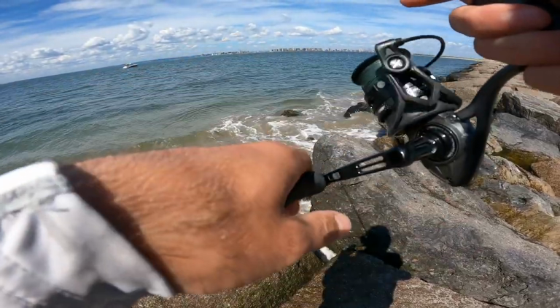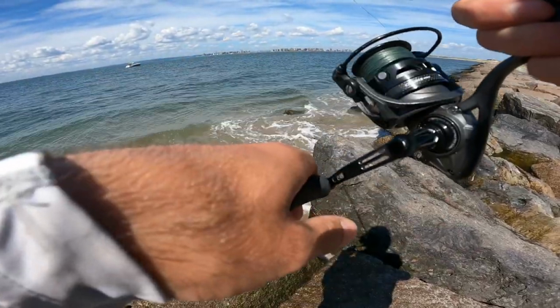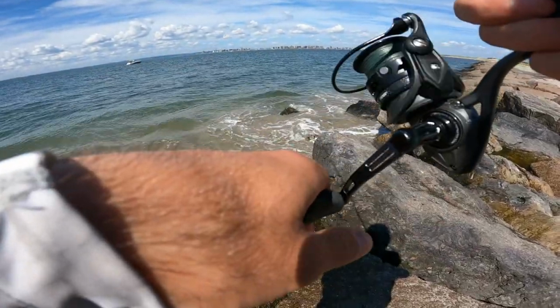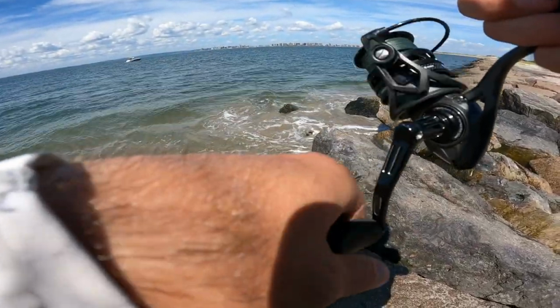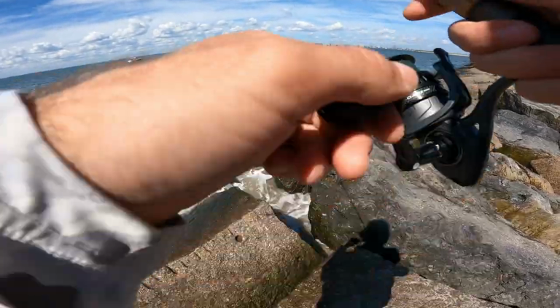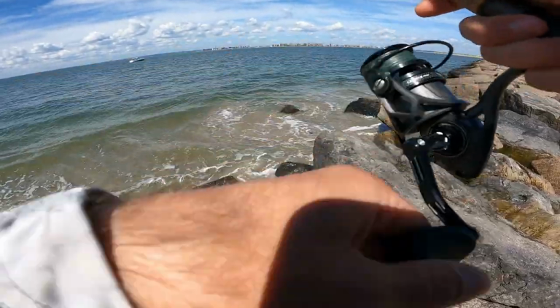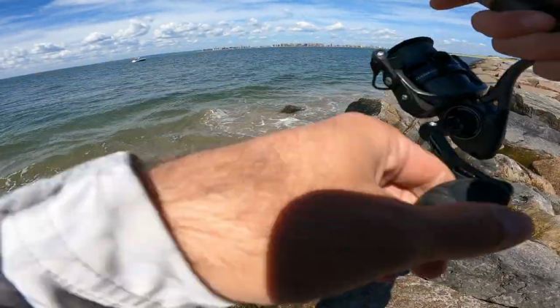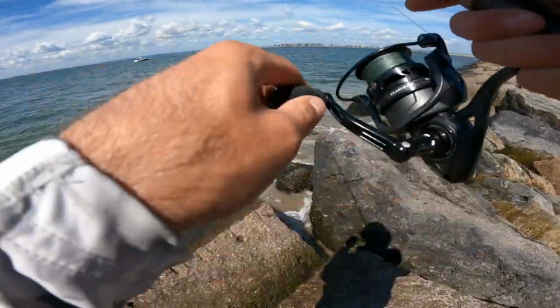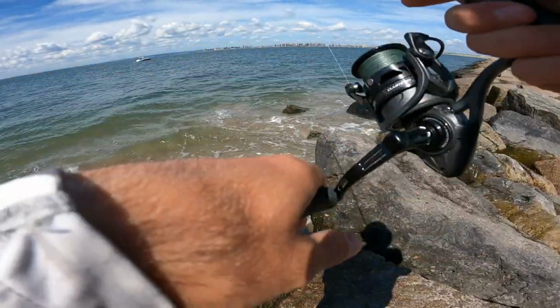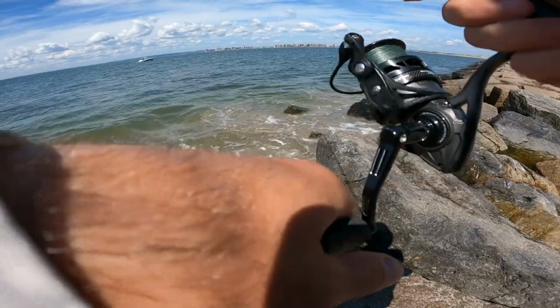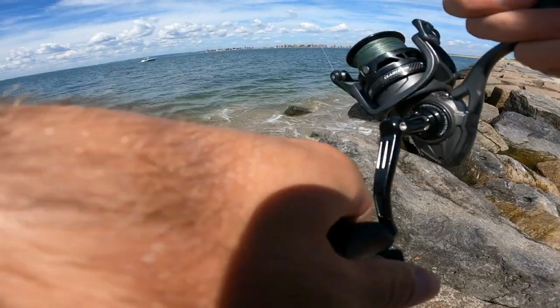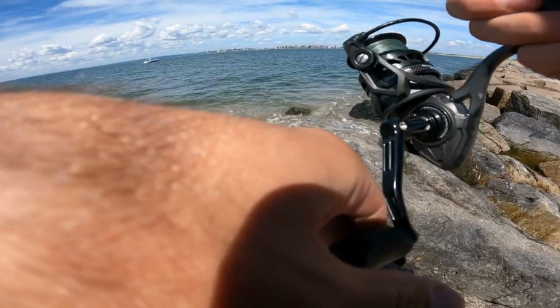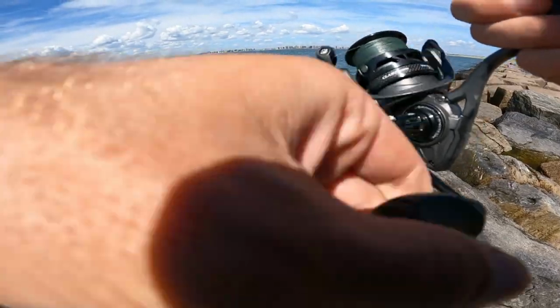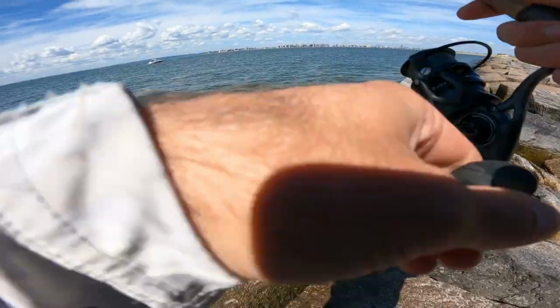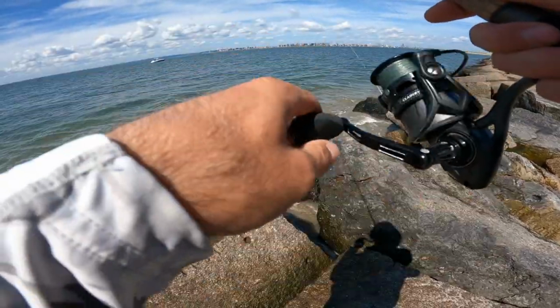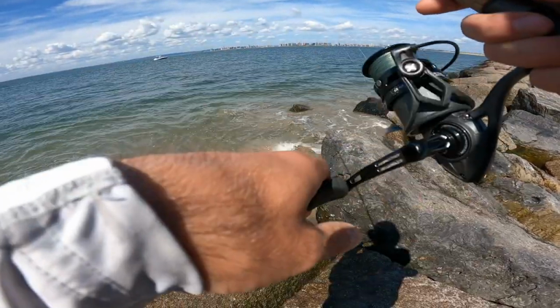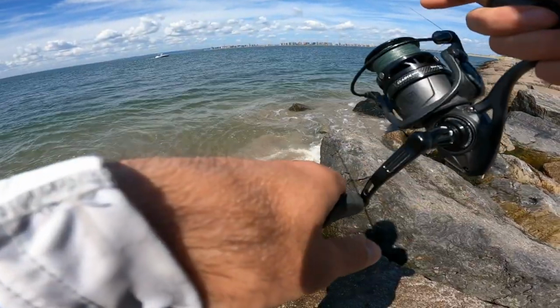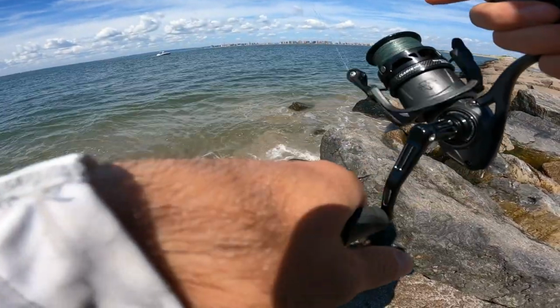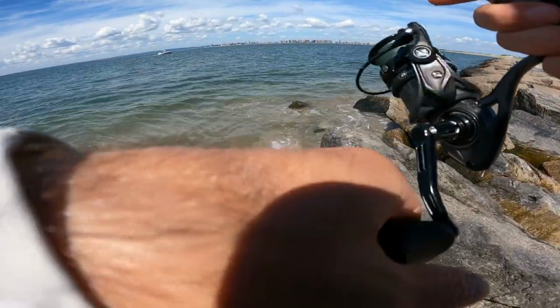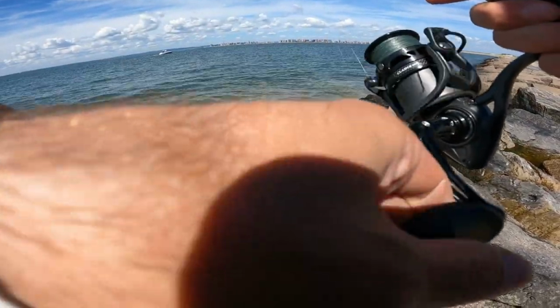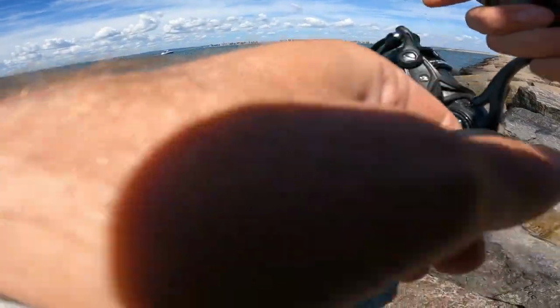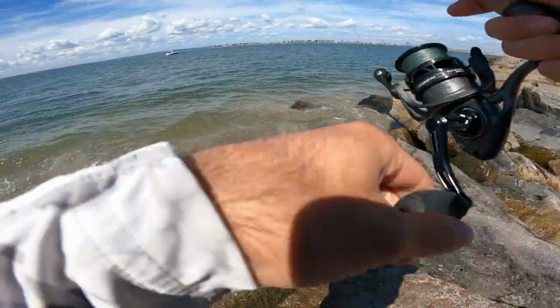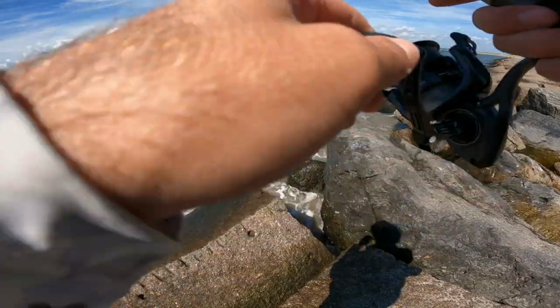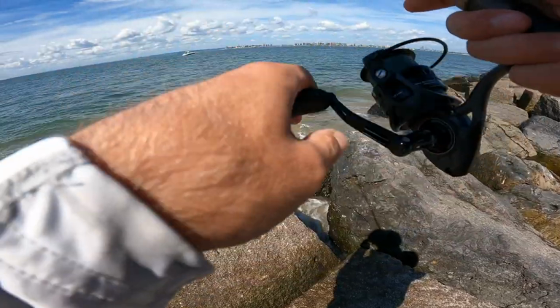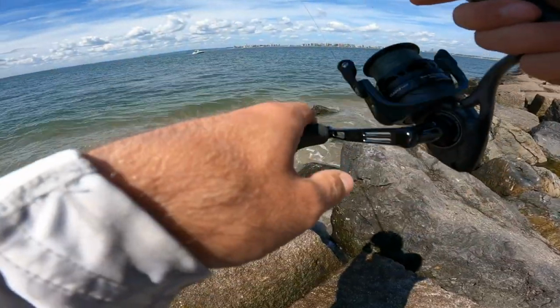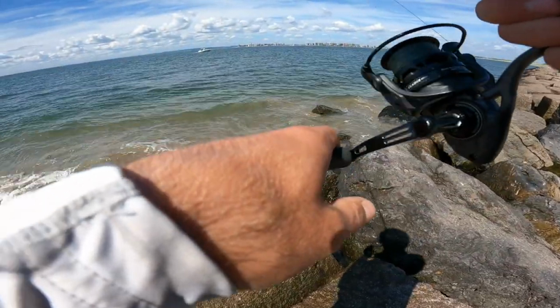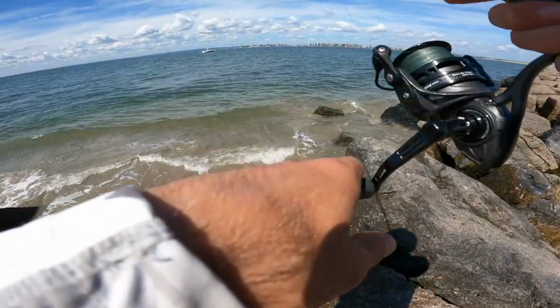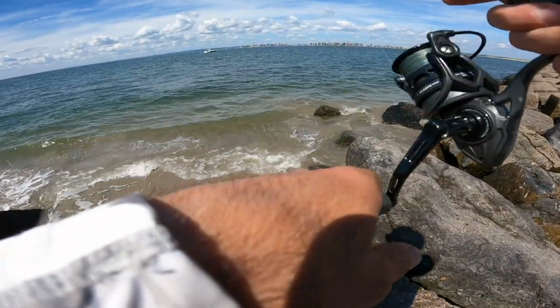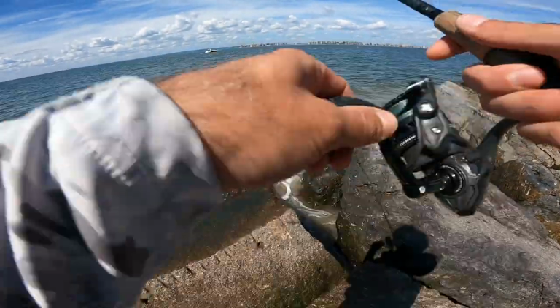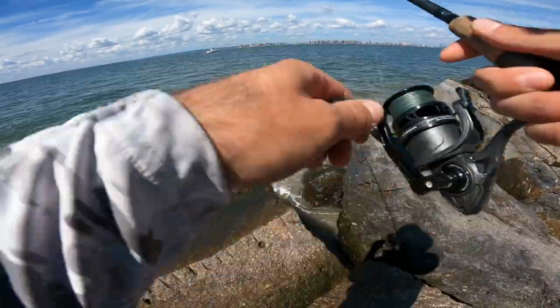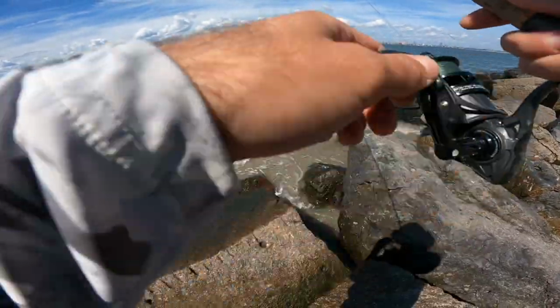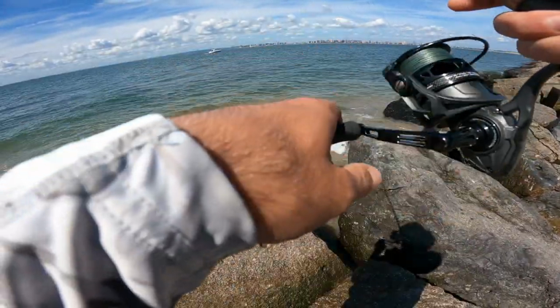Since the tail is closer to the hook shank, for some reason I just get better hookup ratios and less tails bit off. It's definitely a nice little trick I found this year.